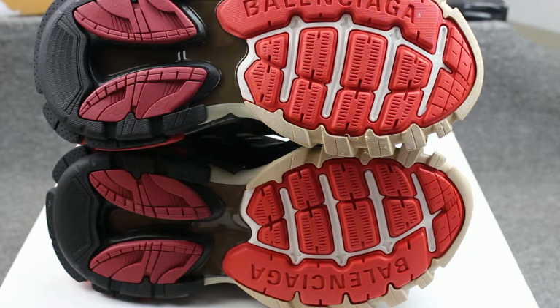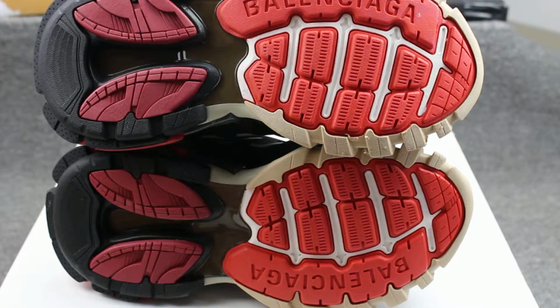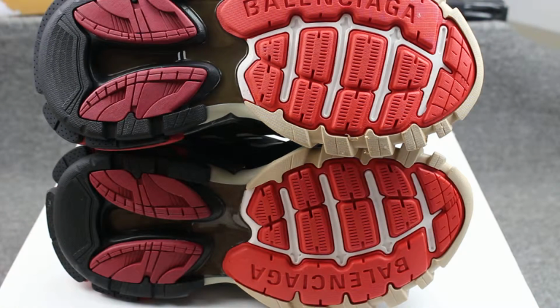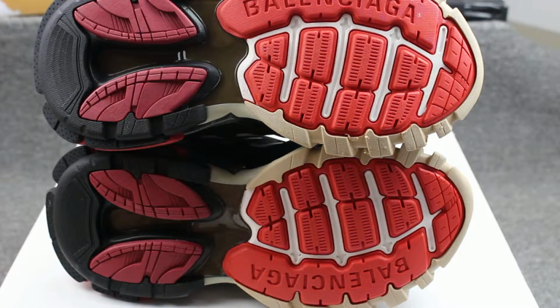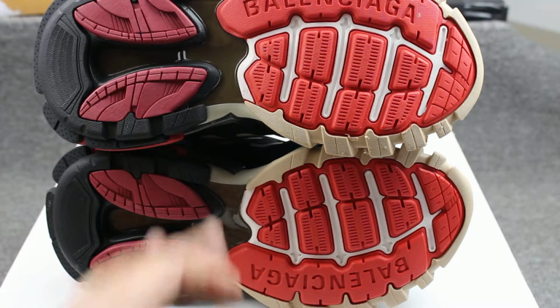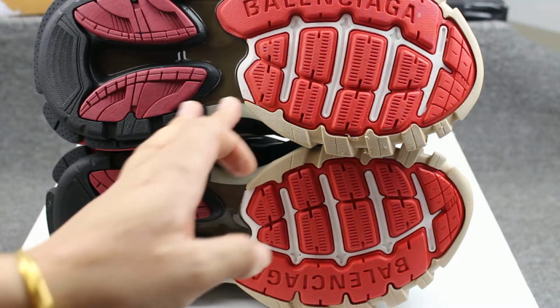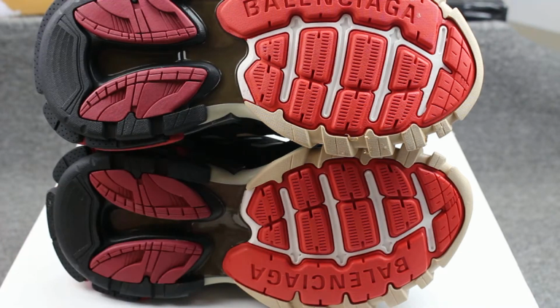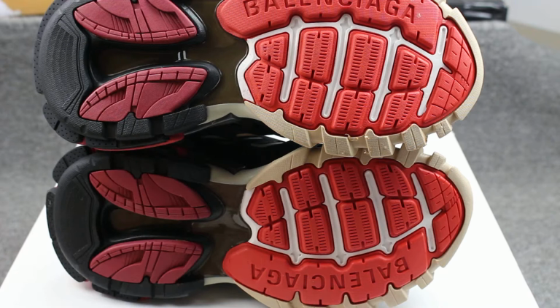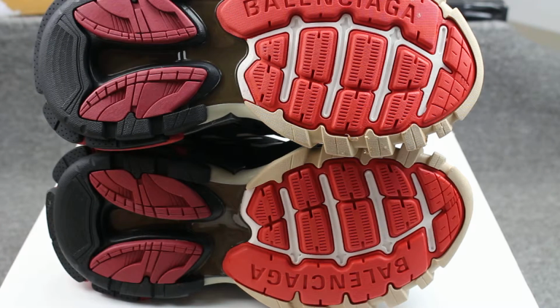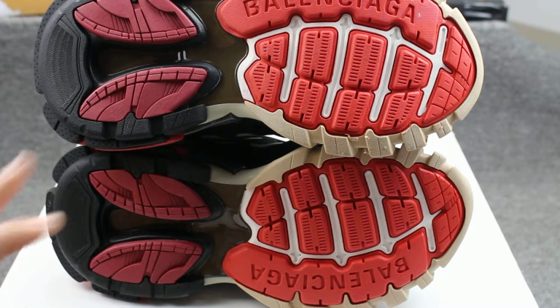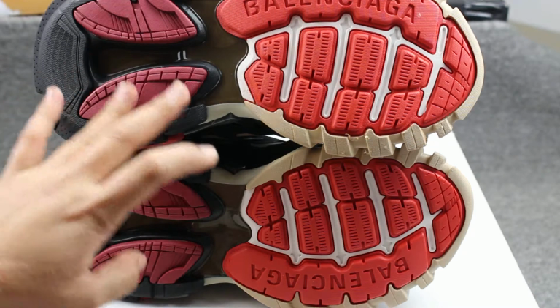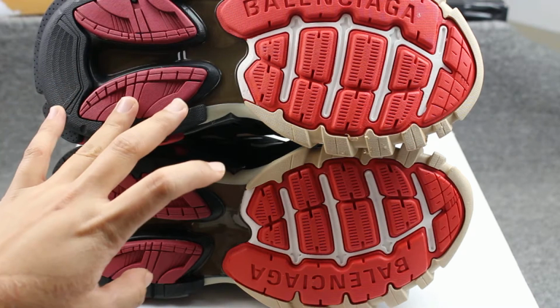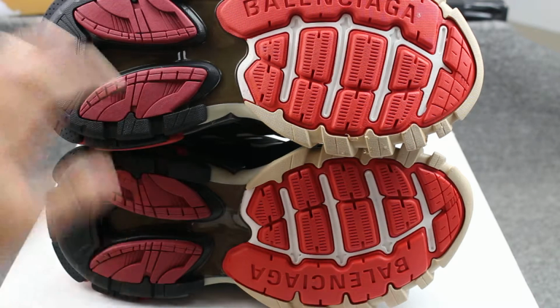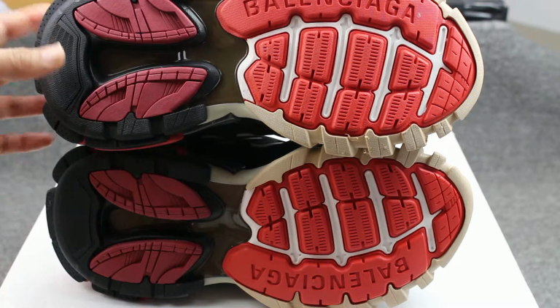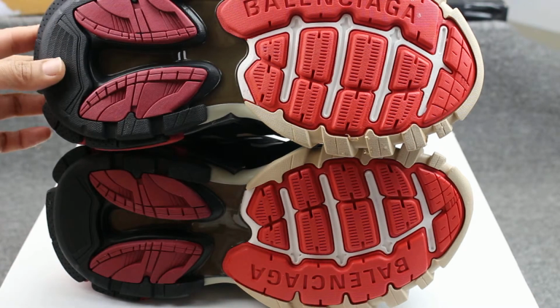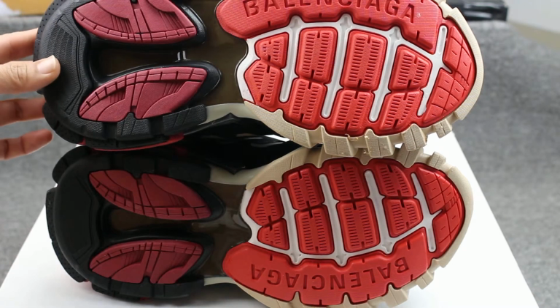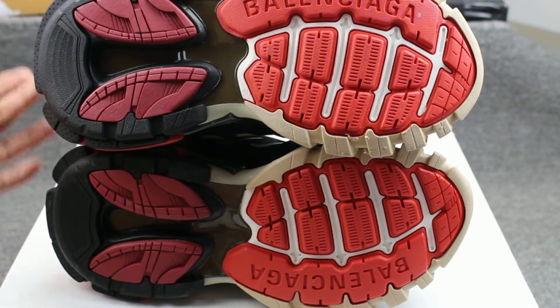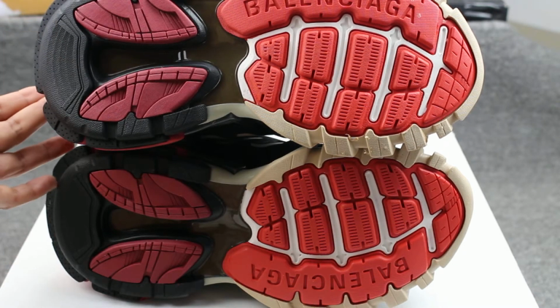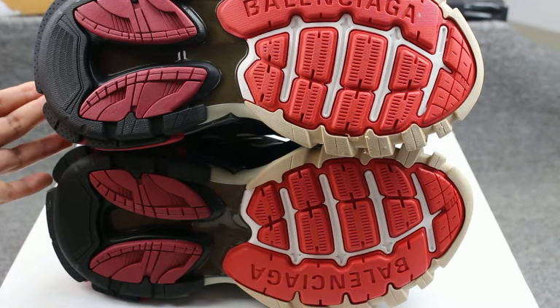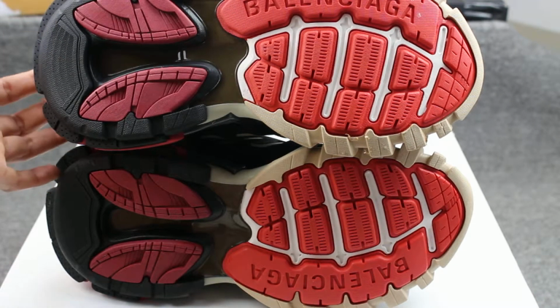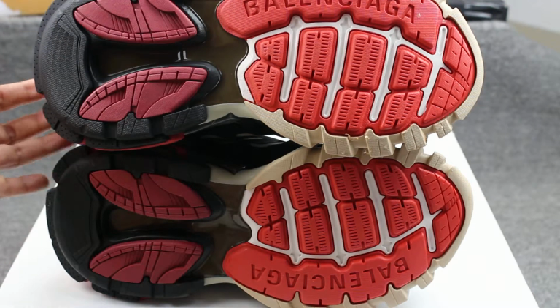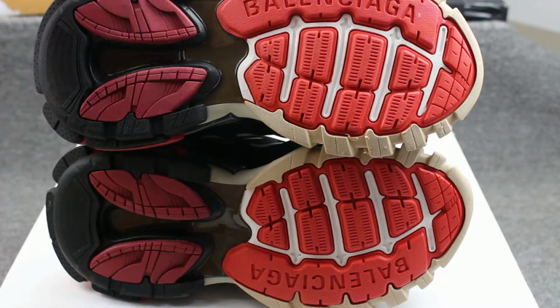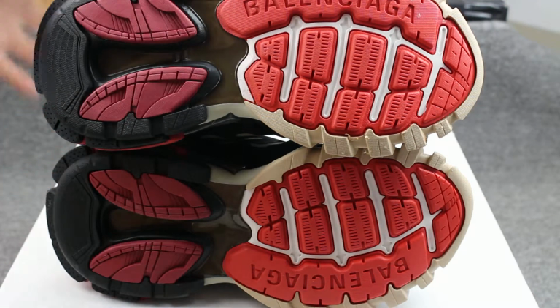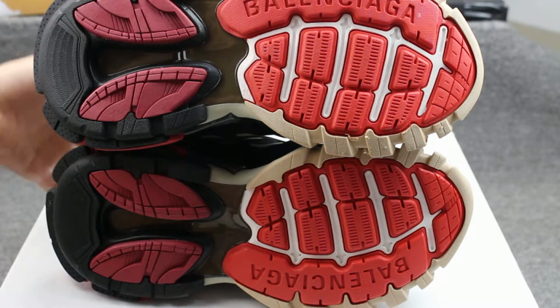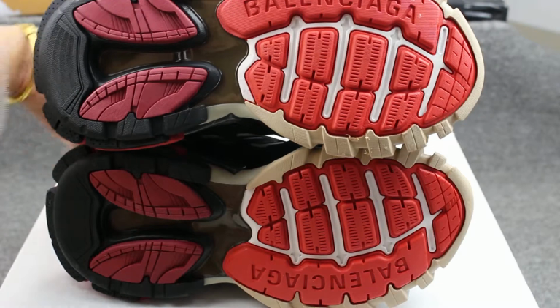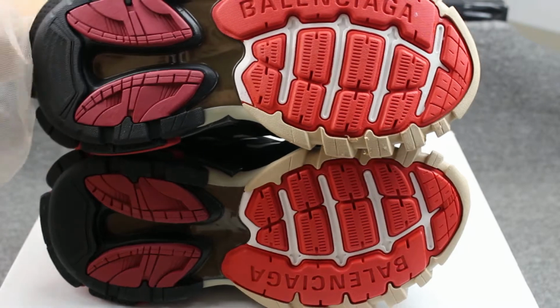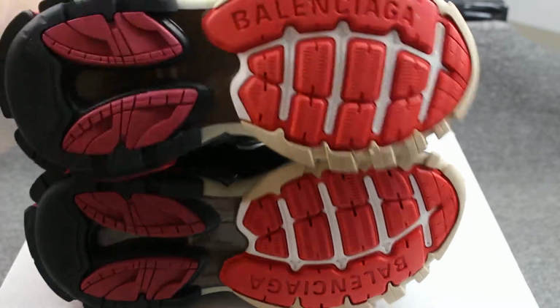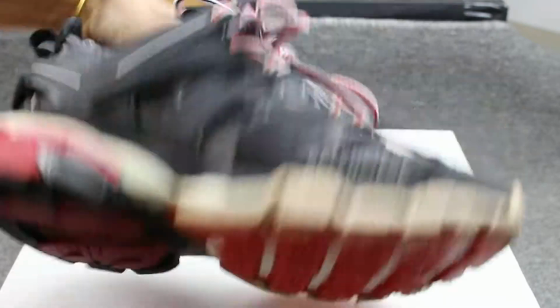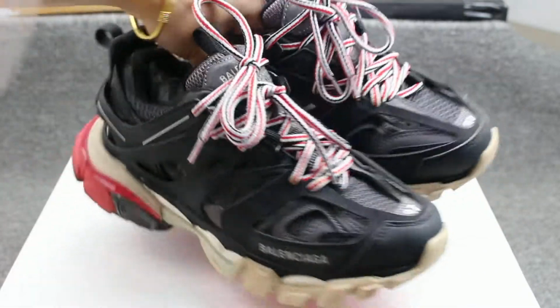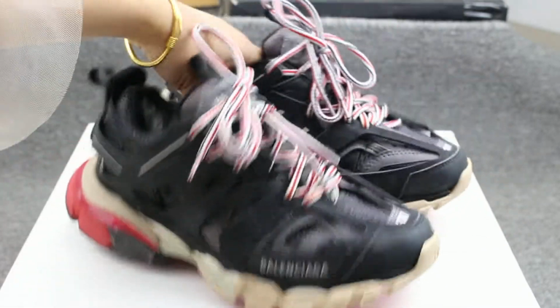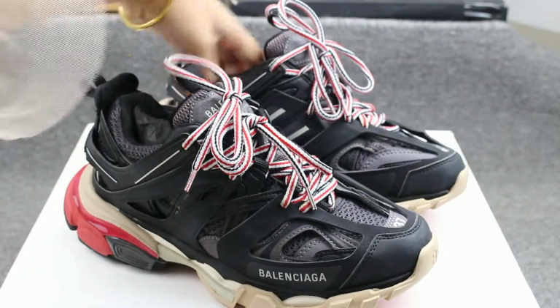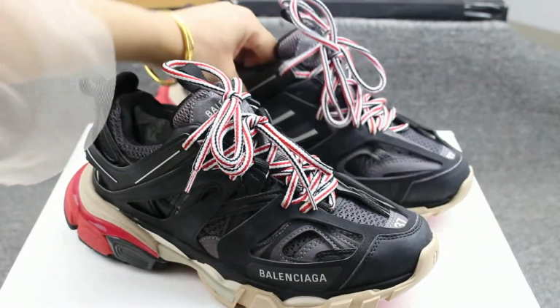Now check the outsole. It has so many colors — white color, brown color, white color, dark red, and black color. Very very good.